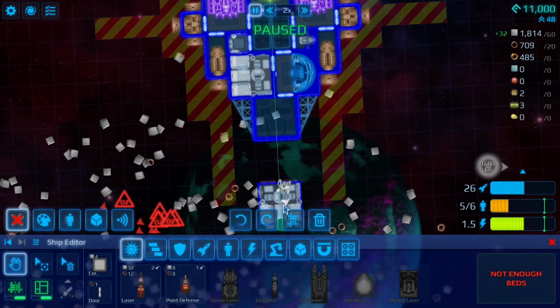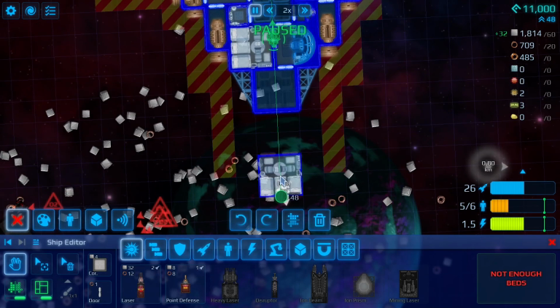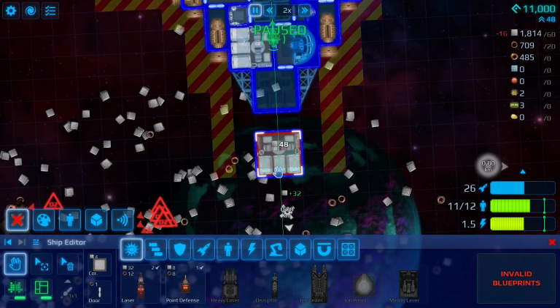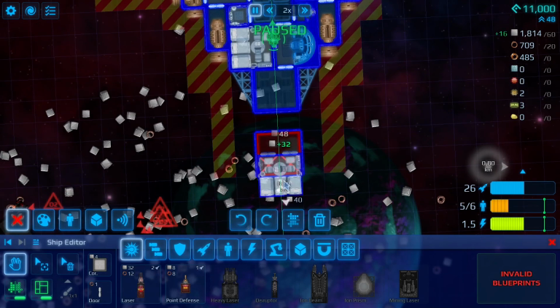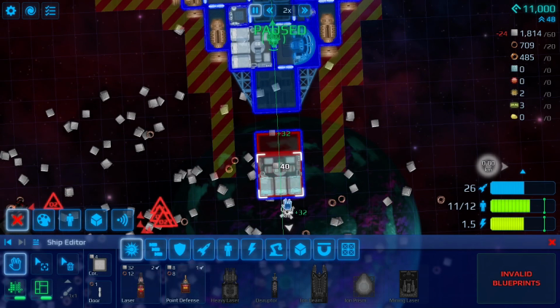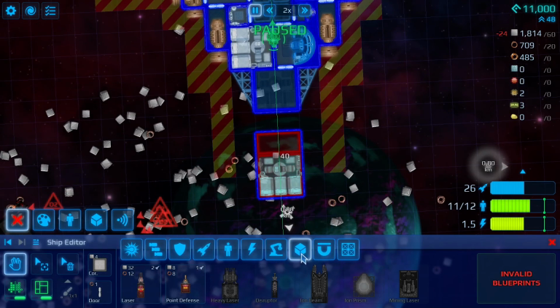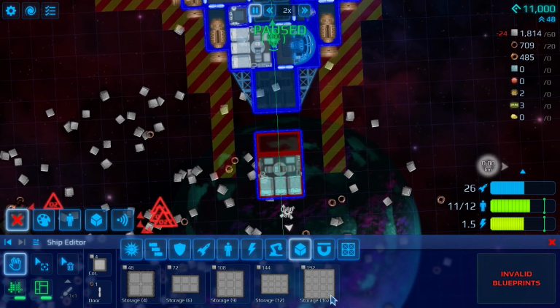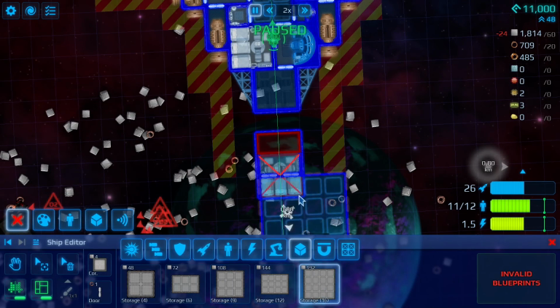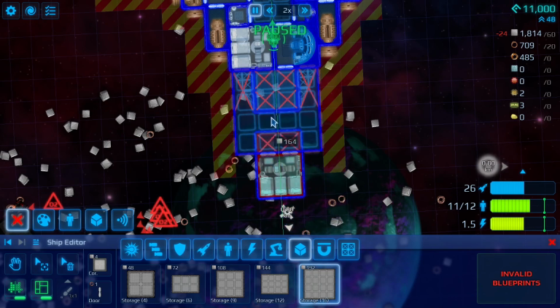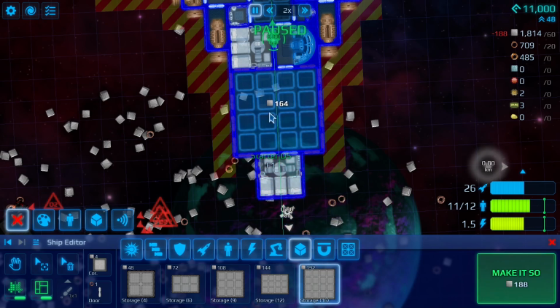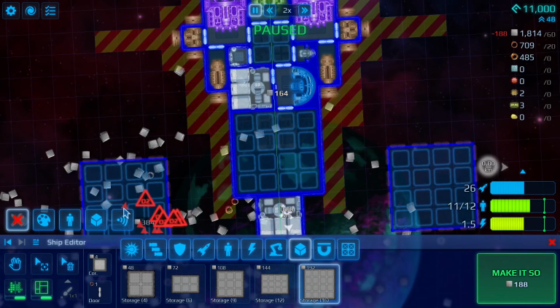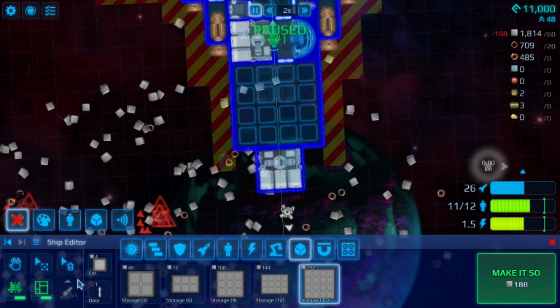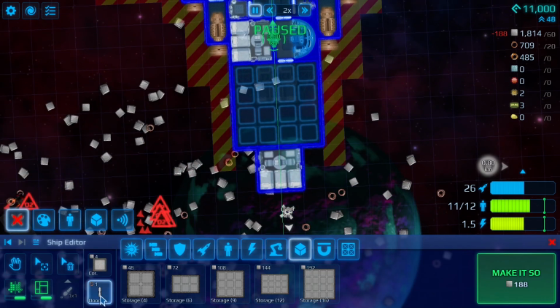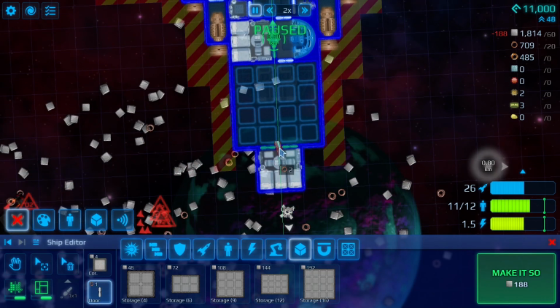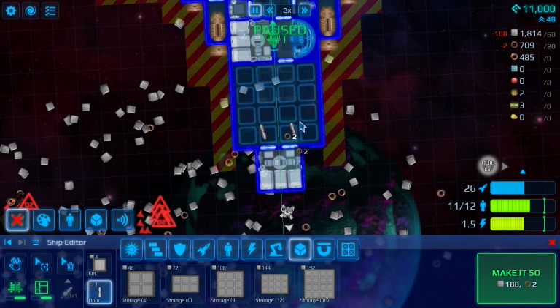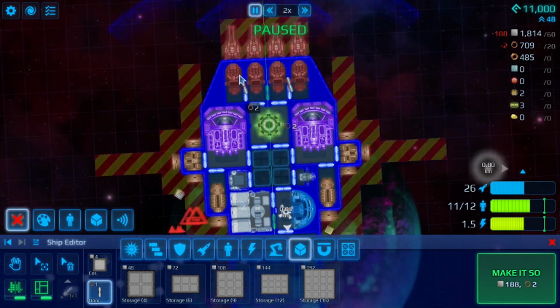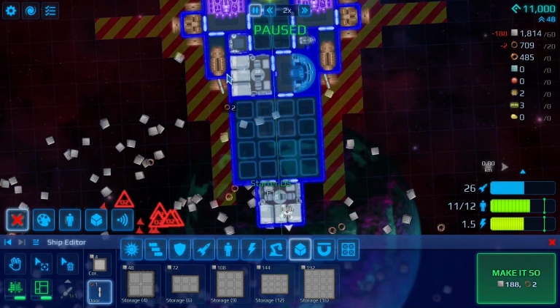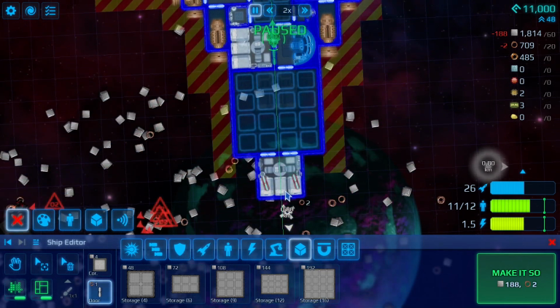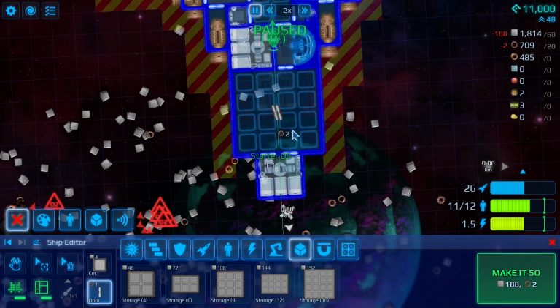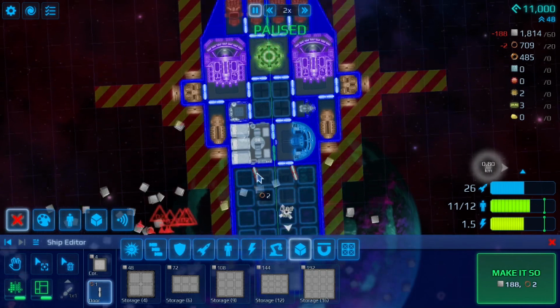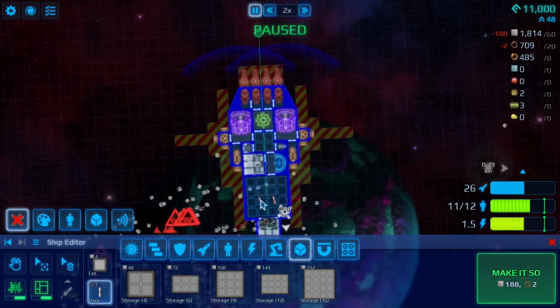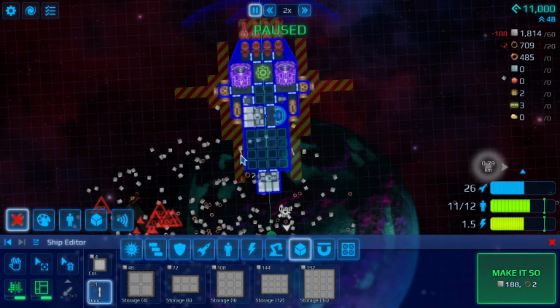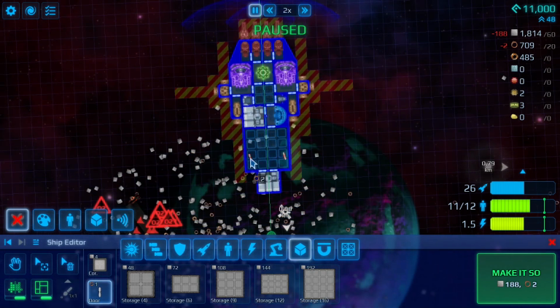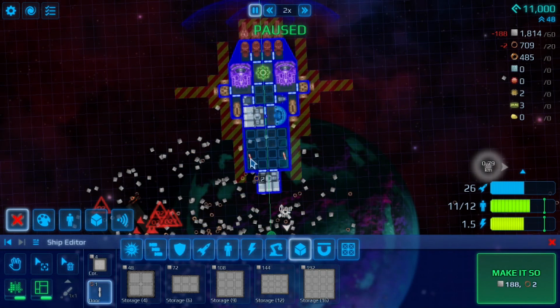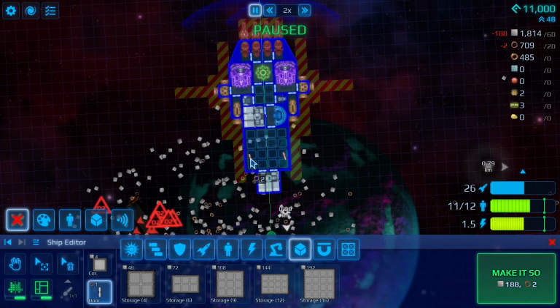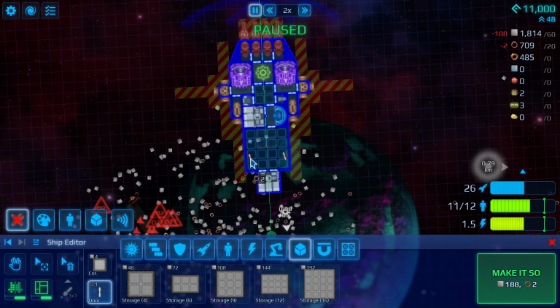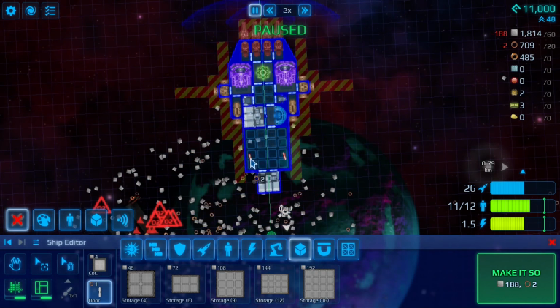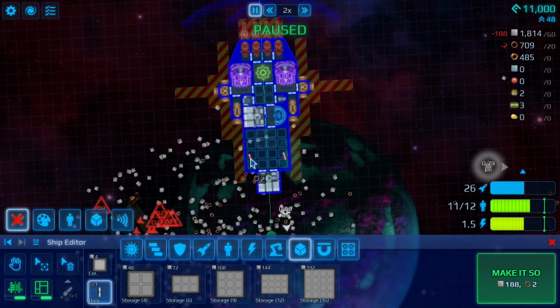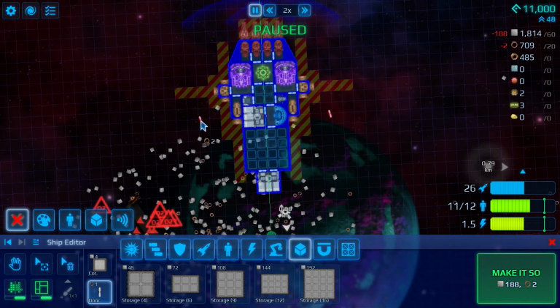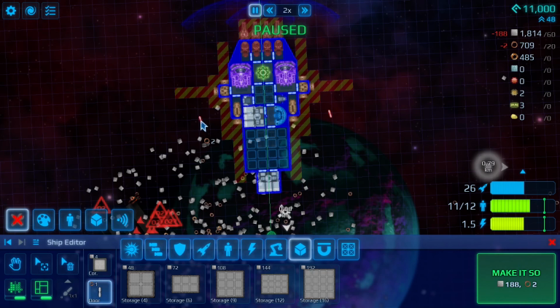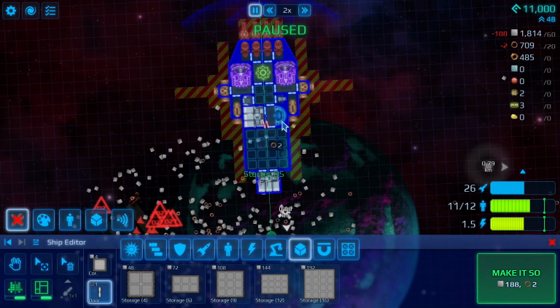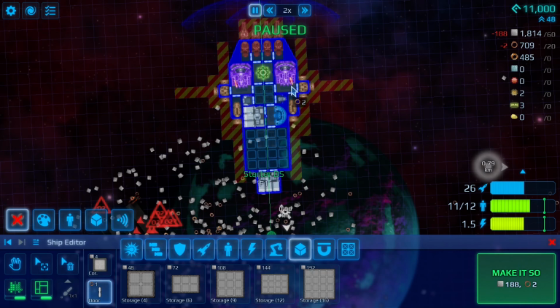Let's make some space and build a storage. In the beginning, your ship is pretty much going to have a bunch of storage at the end. Then you're going to want to move on to having two ships — one for storage and mining, the other for fighting.